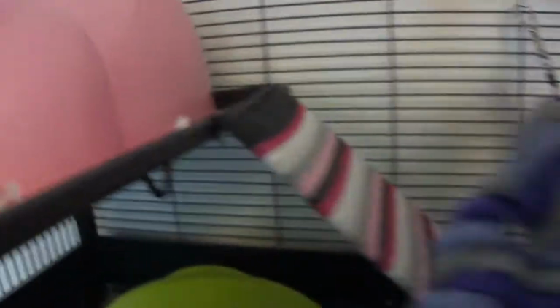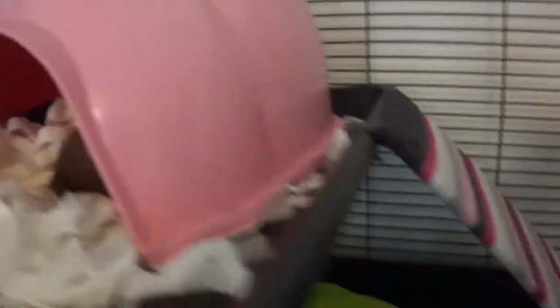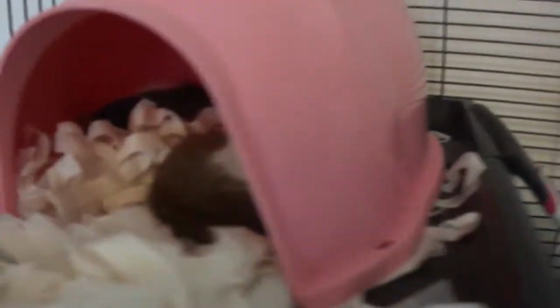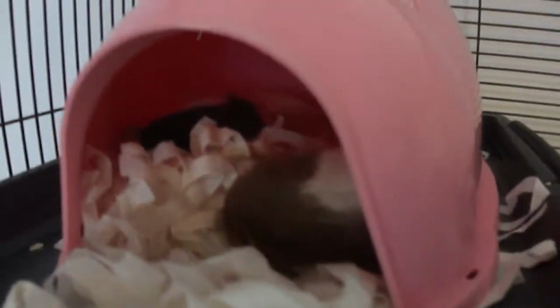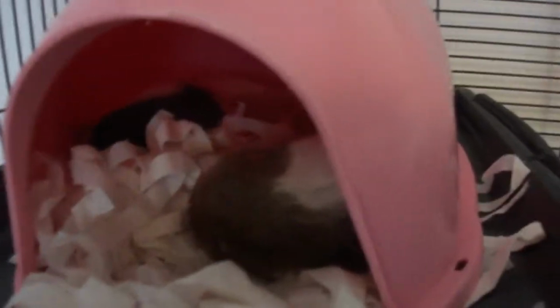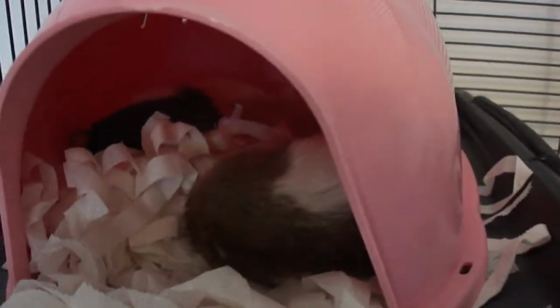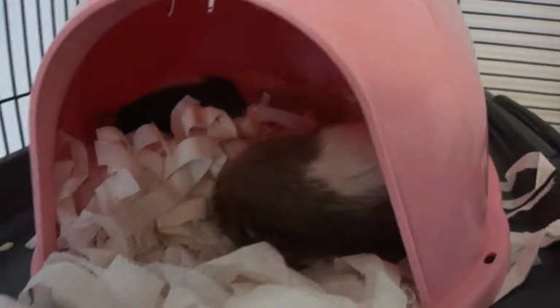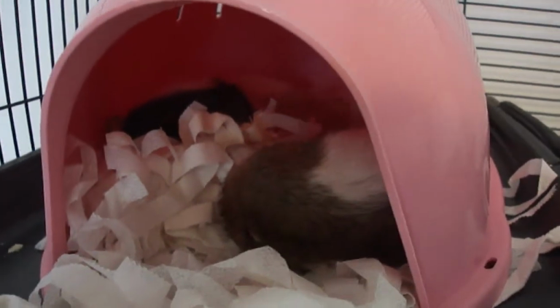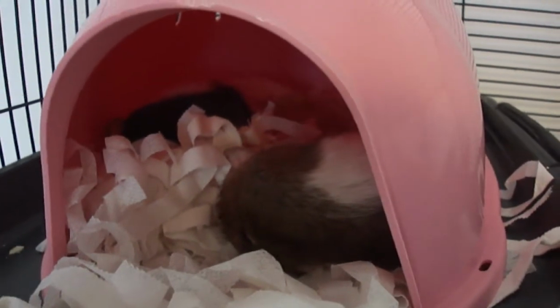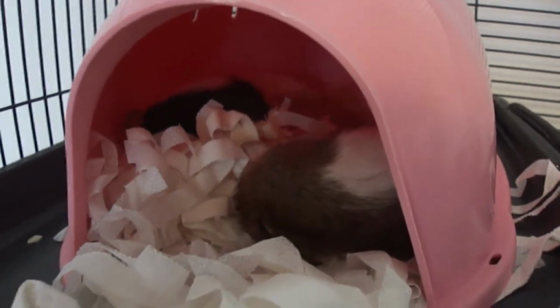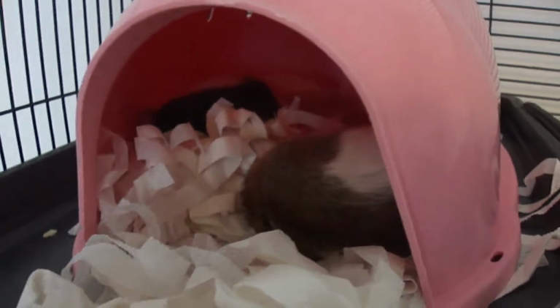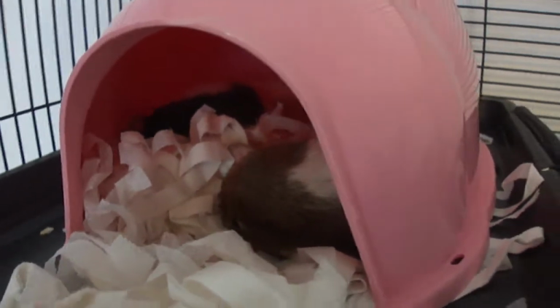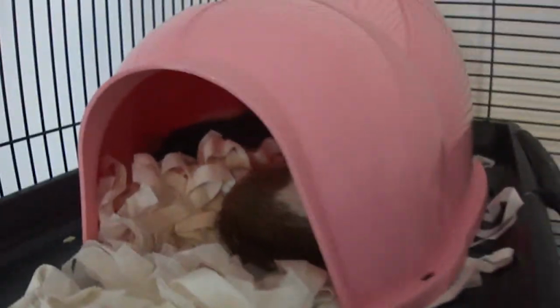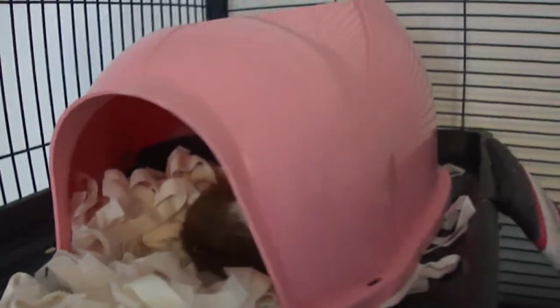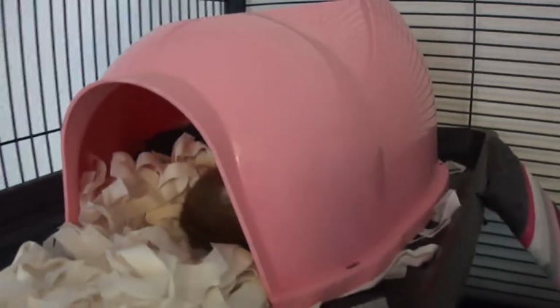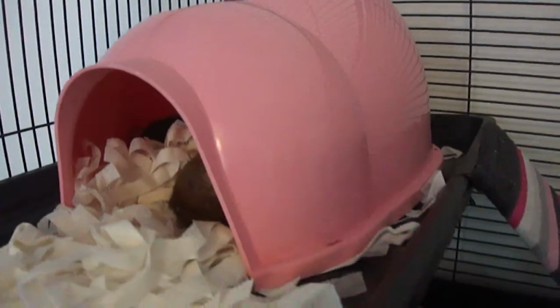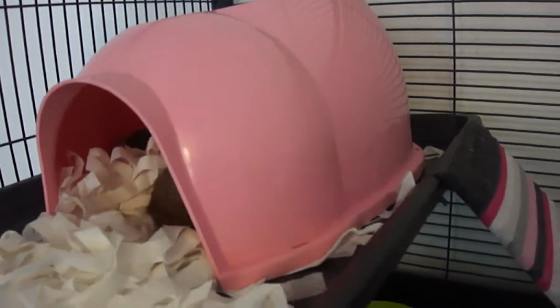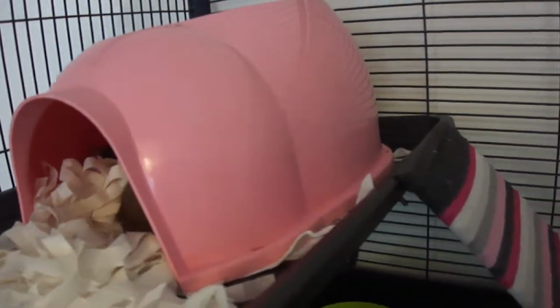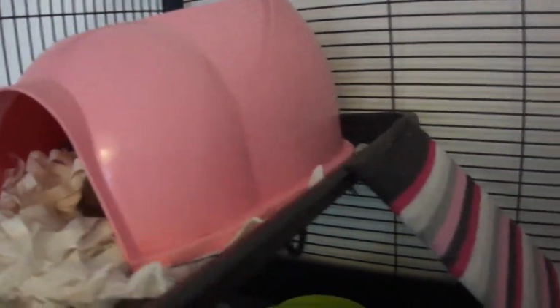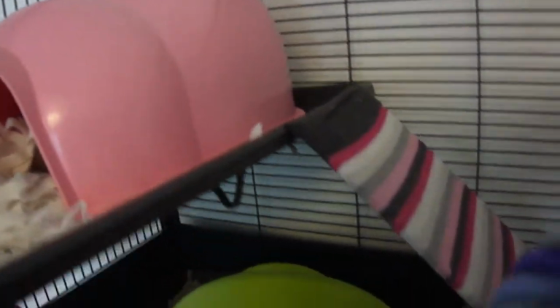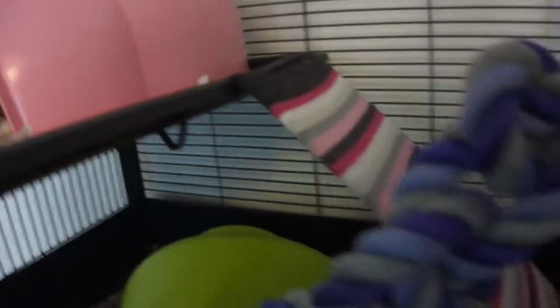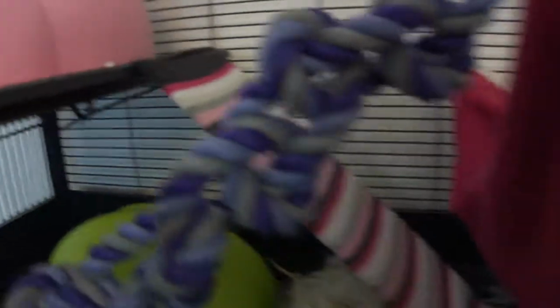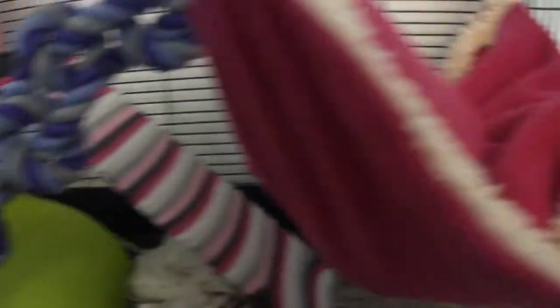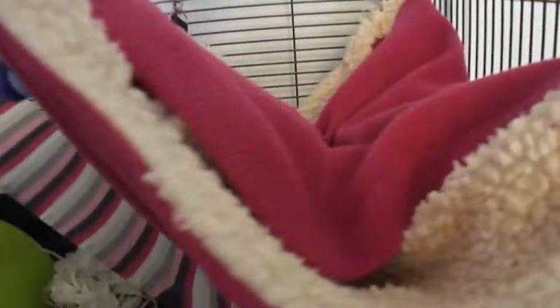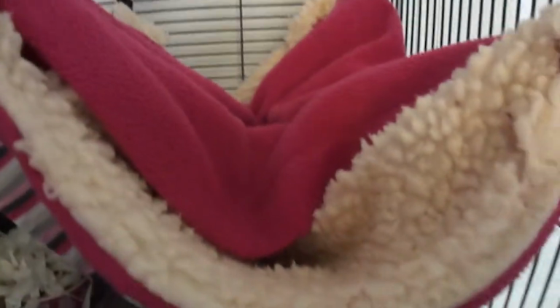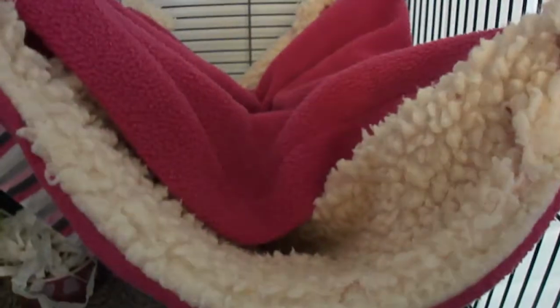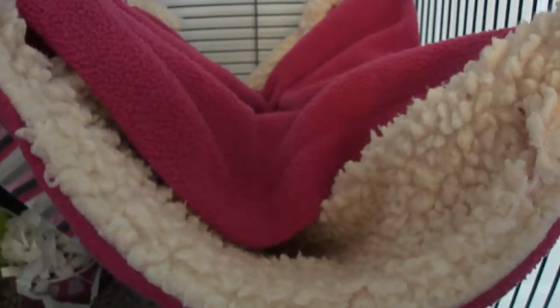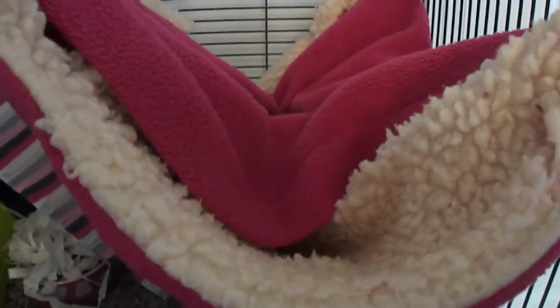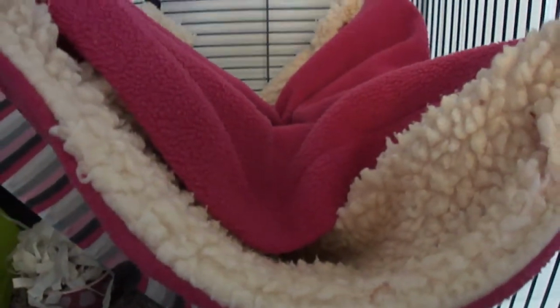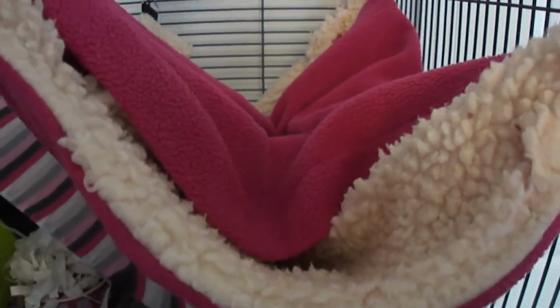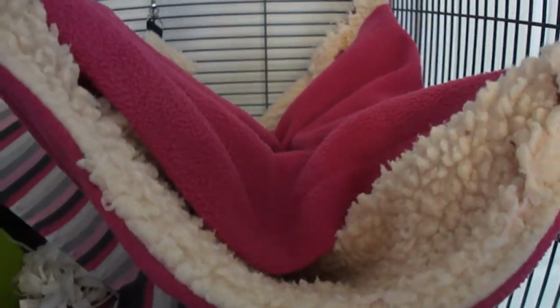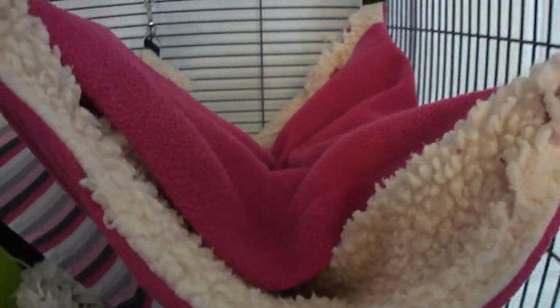These are two of our sleepy one-year-olds who've just had playtime. They're in their Savick cocoon, which all six rats usually get into. The rest are tucked up in this Rat Warehouse hammock, so I'm not going to disturb them.